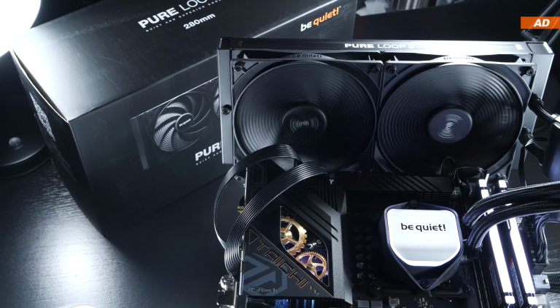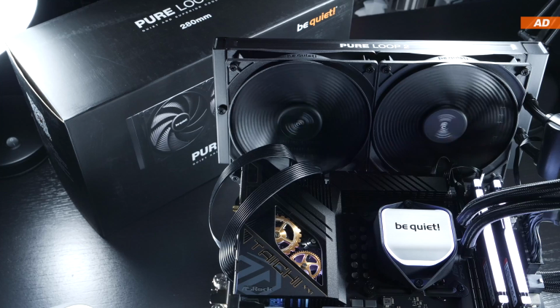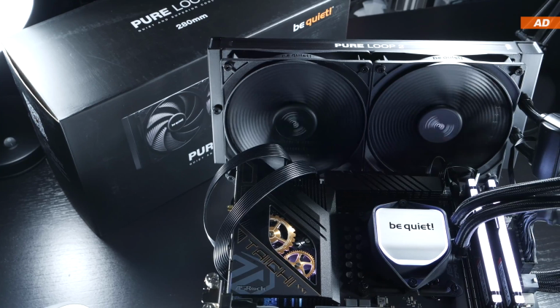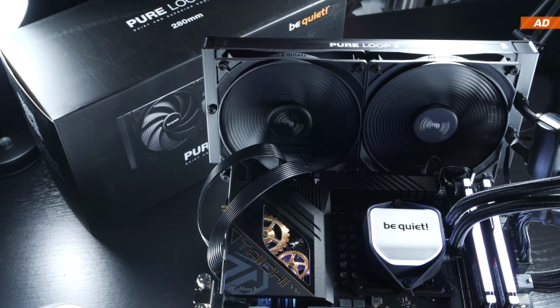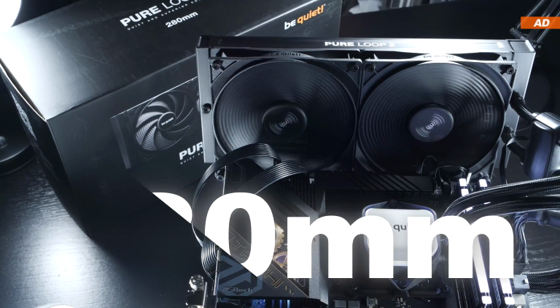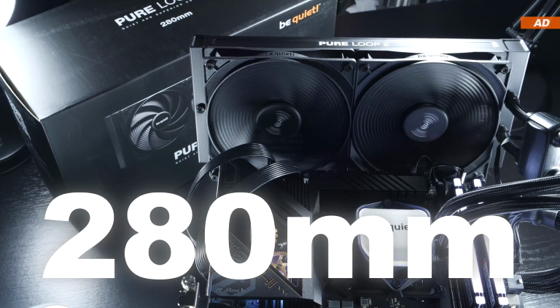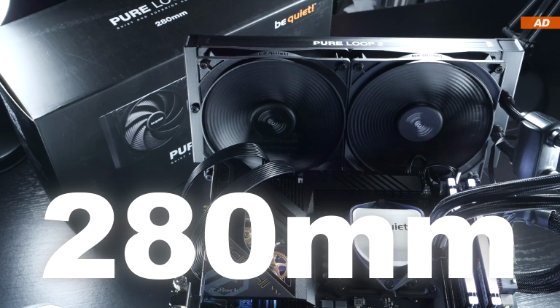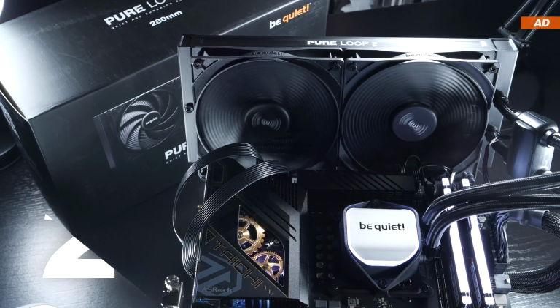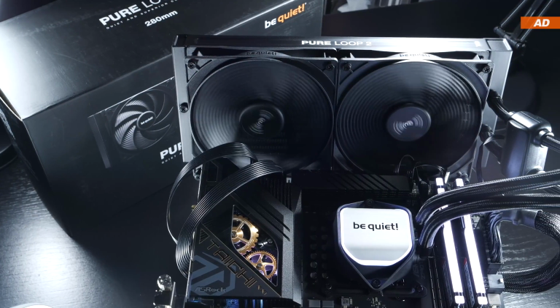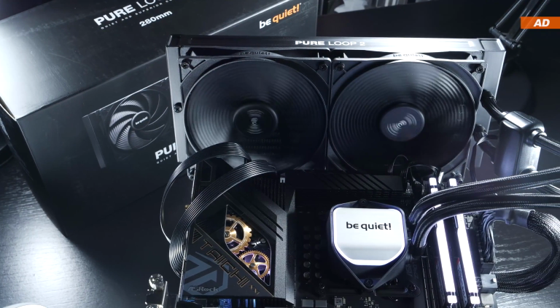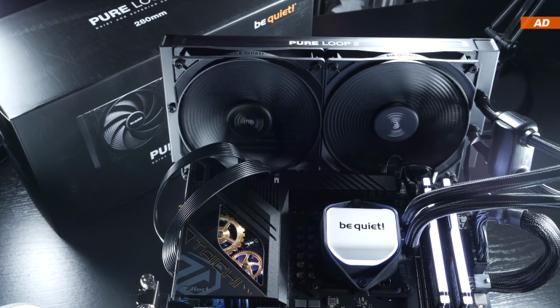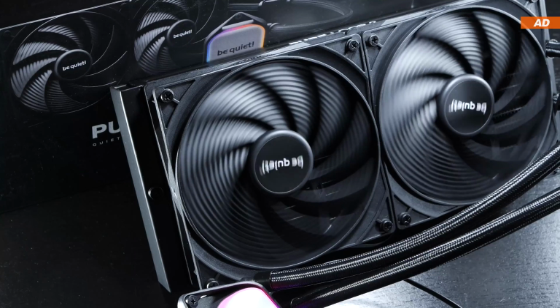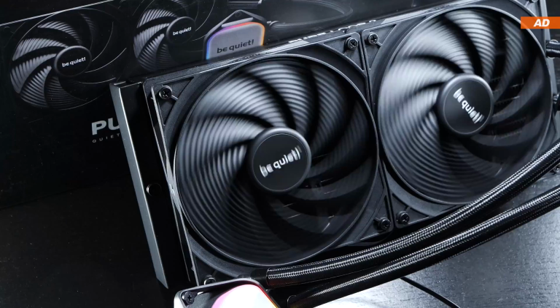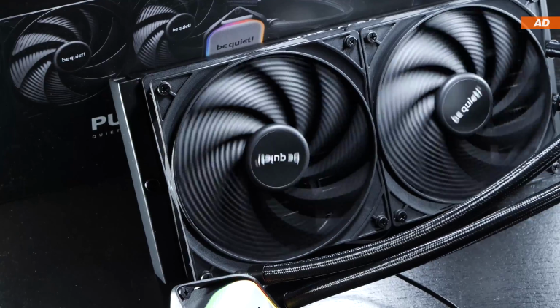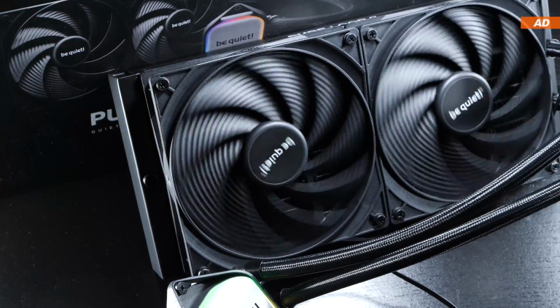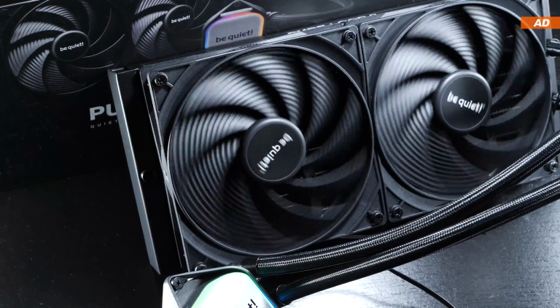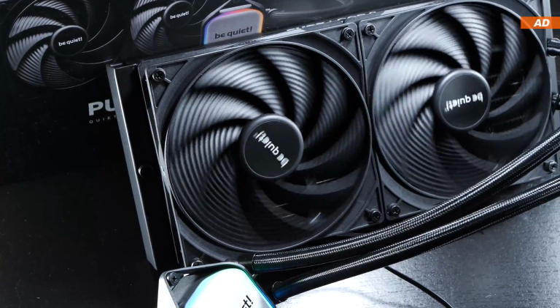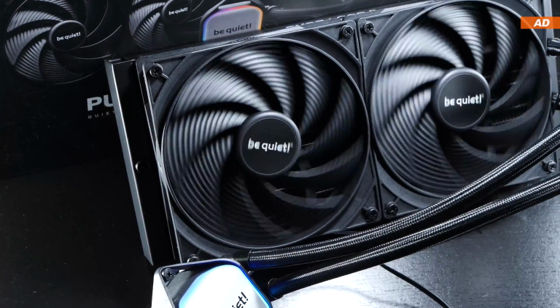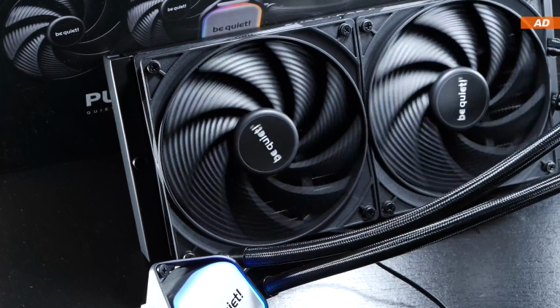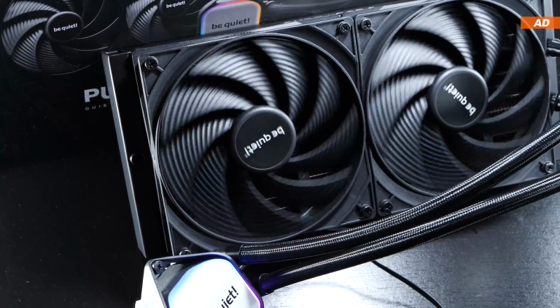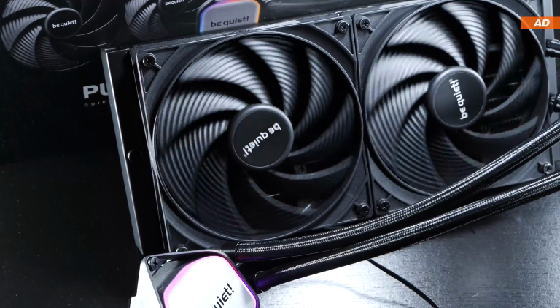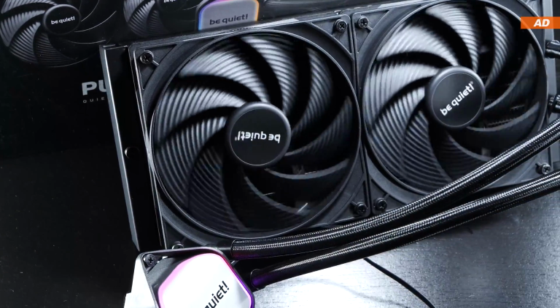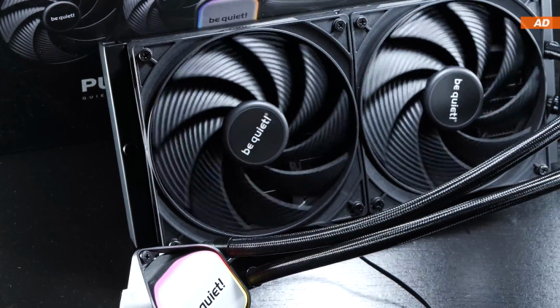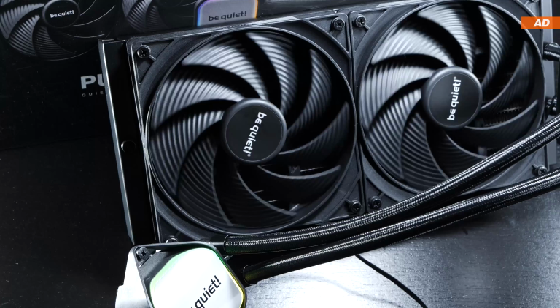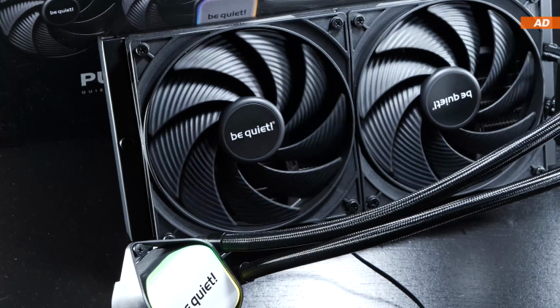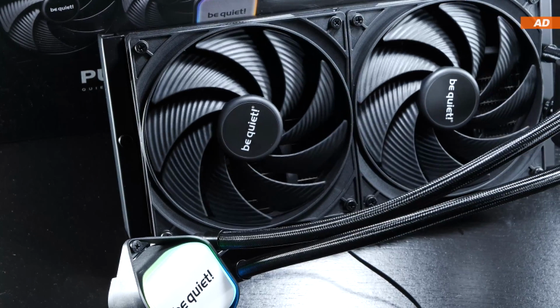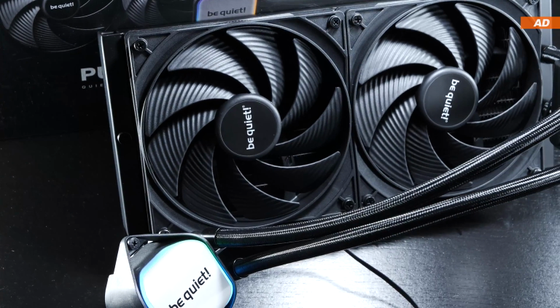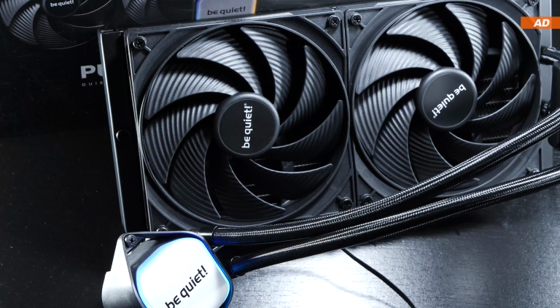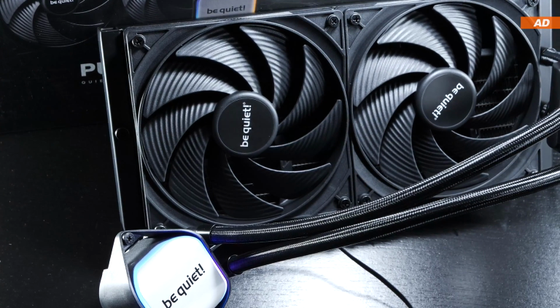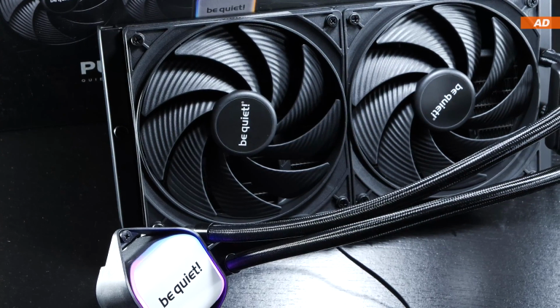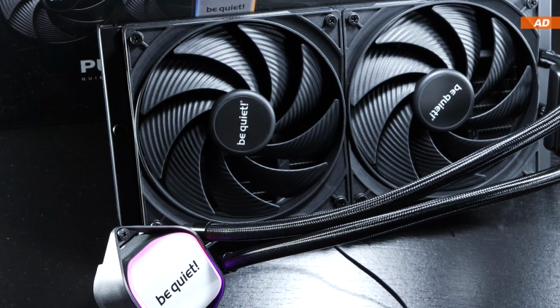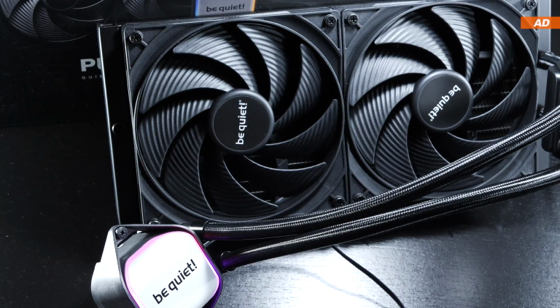One of the first questions being the price. The 280mm version of the PureLoop 2 currently goes for around $100 to $125 US dollars, depending on where and when you find a good deal on it. Is today's AIO the right one for you?